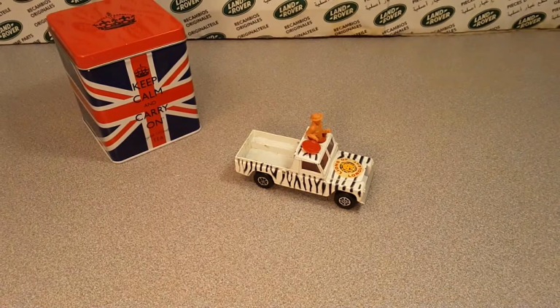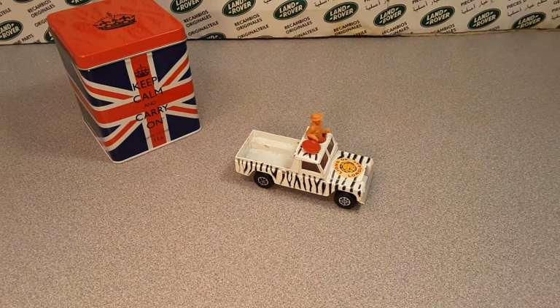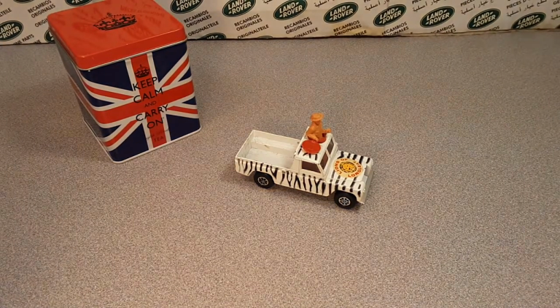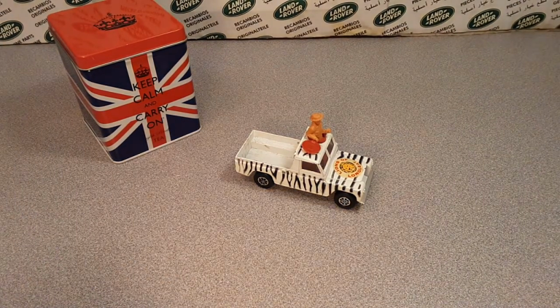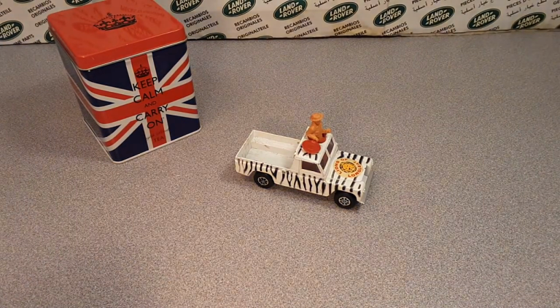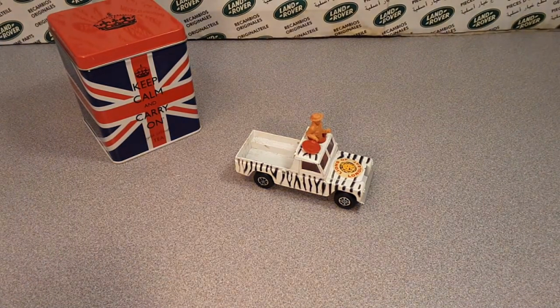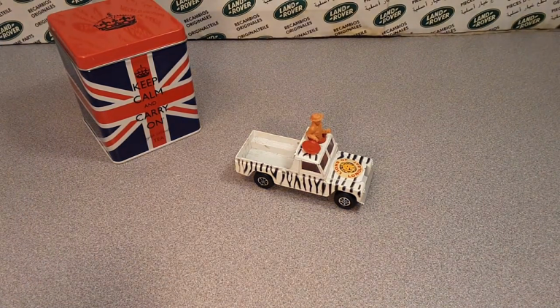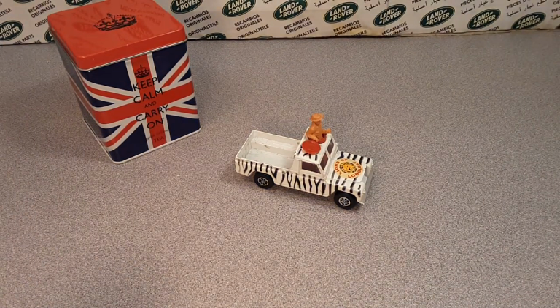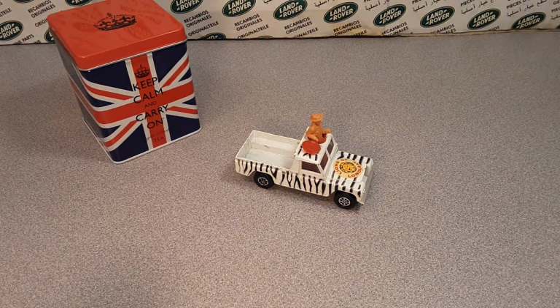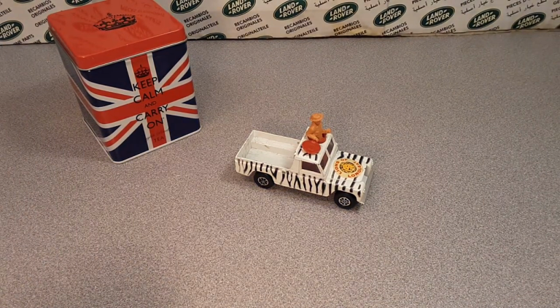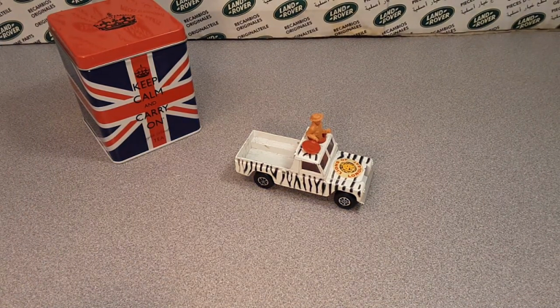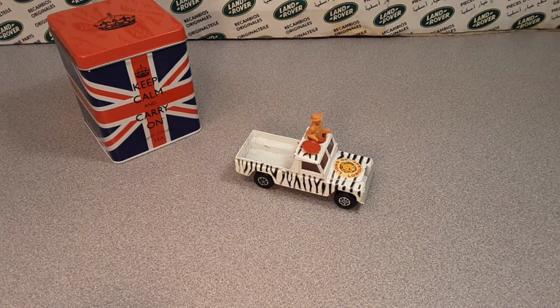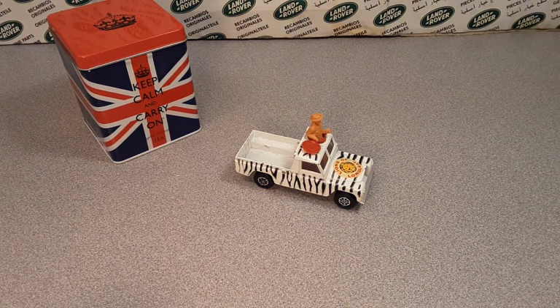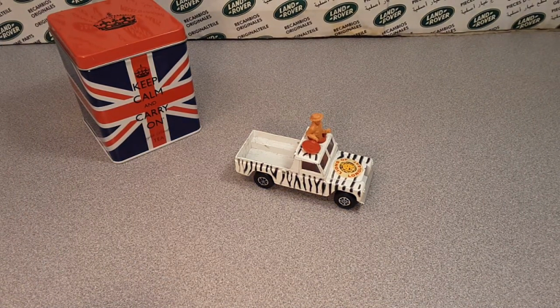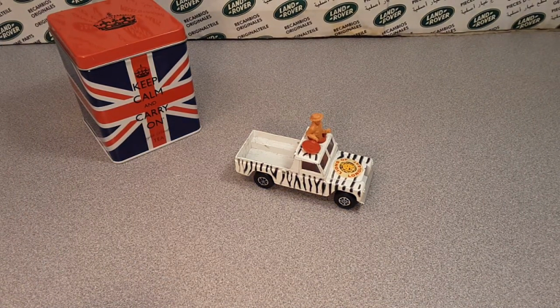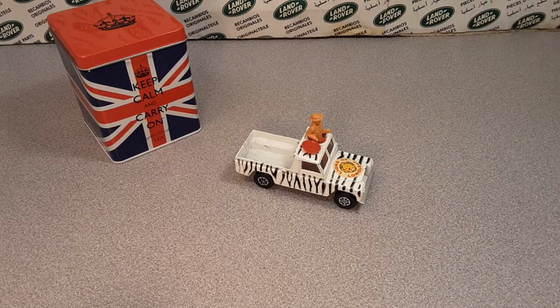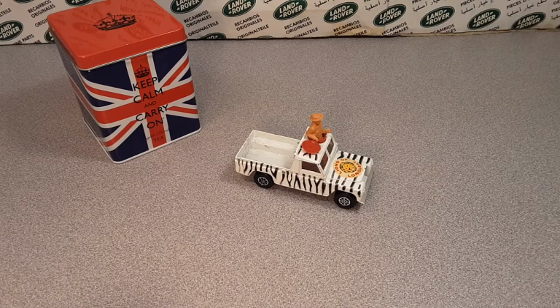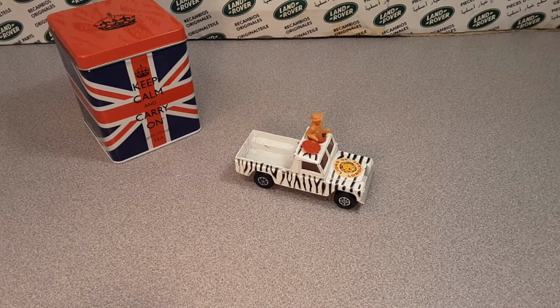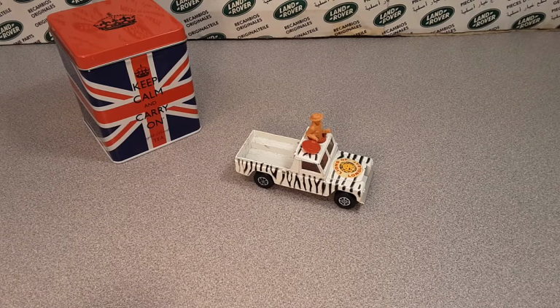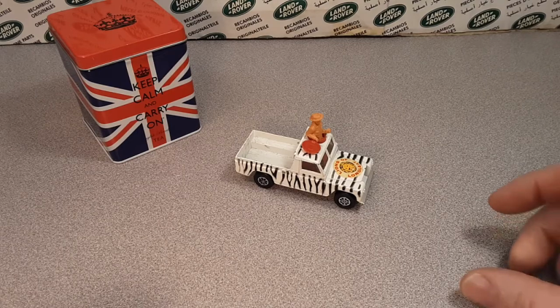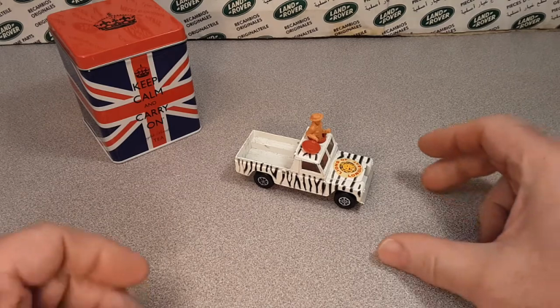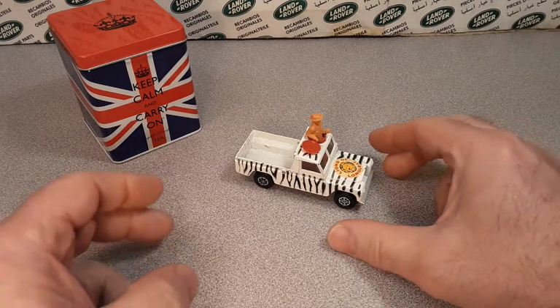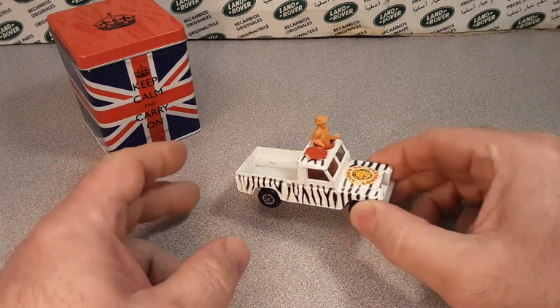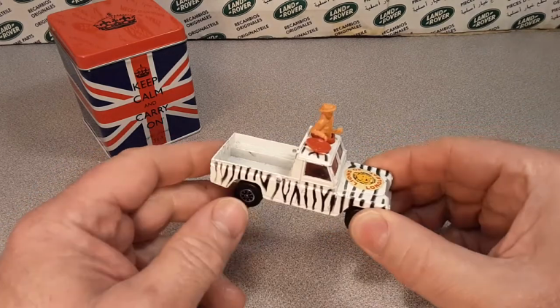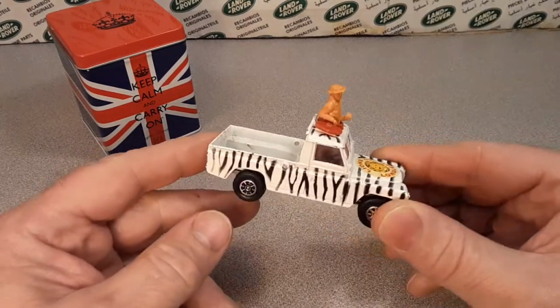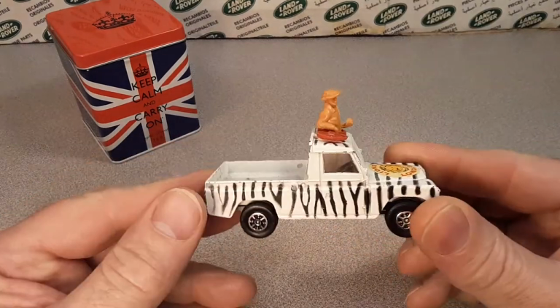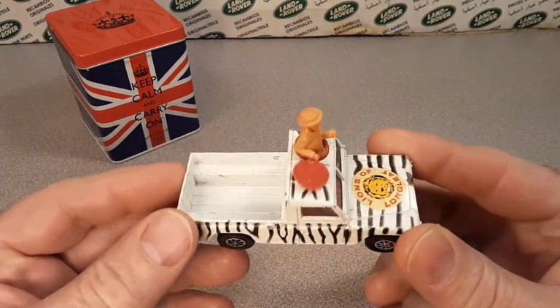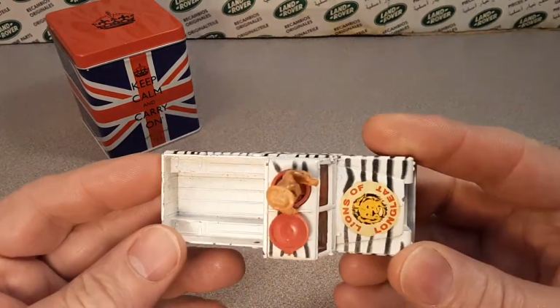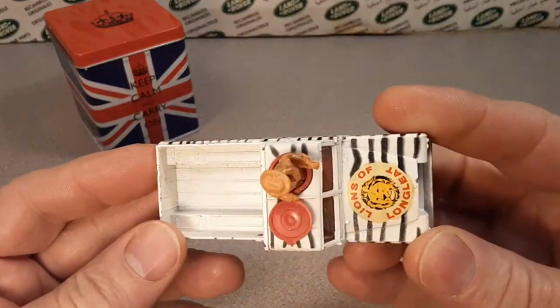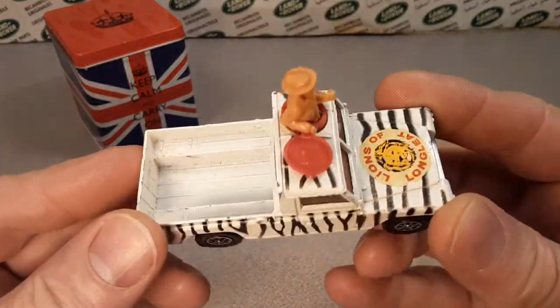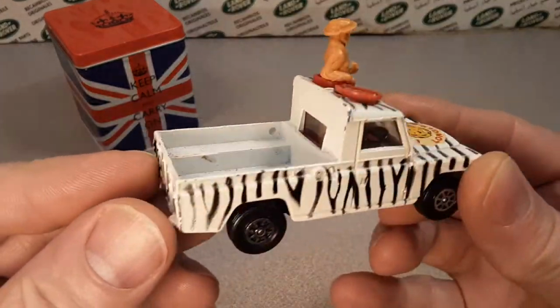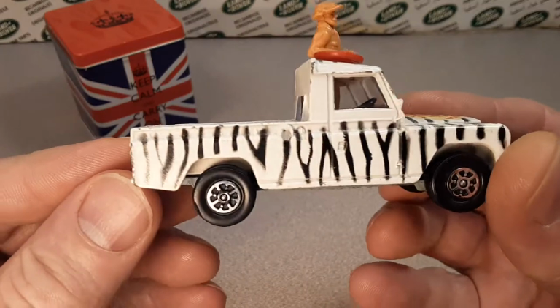G'day, g'day! How the heck are ya? Ha ha ha! This is your friend Dan-O! Welcome to Roverland and we got a what a Wednesday!